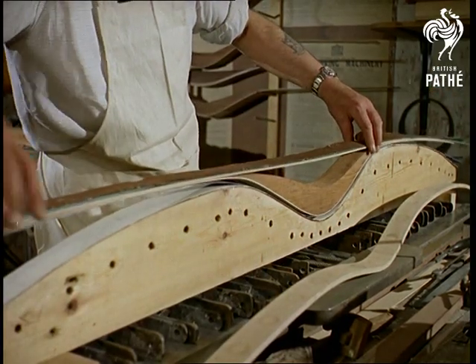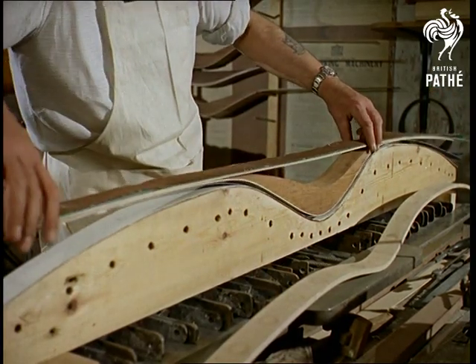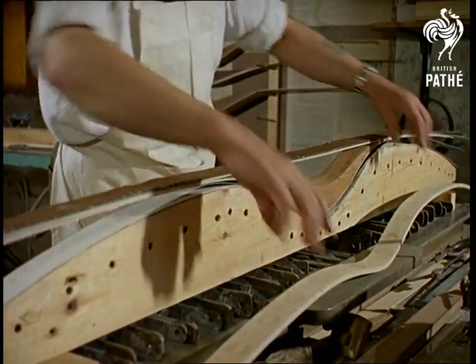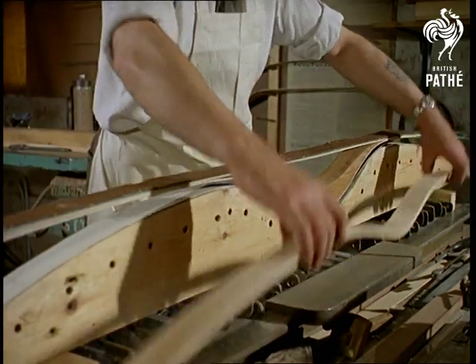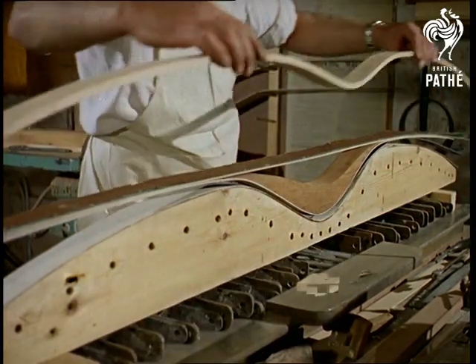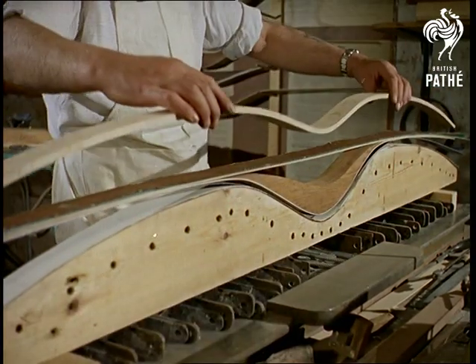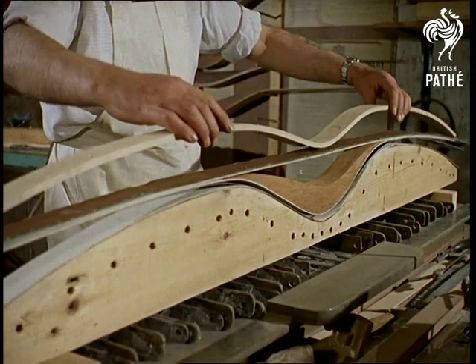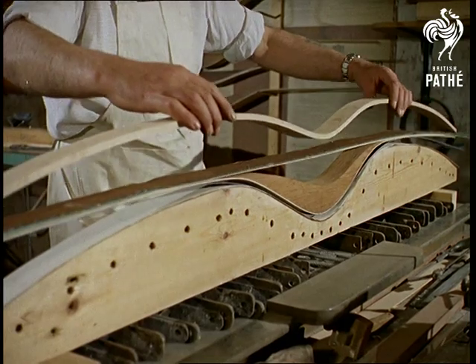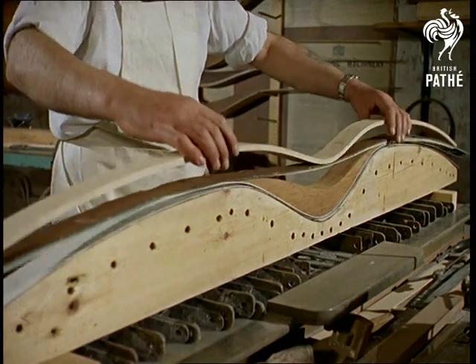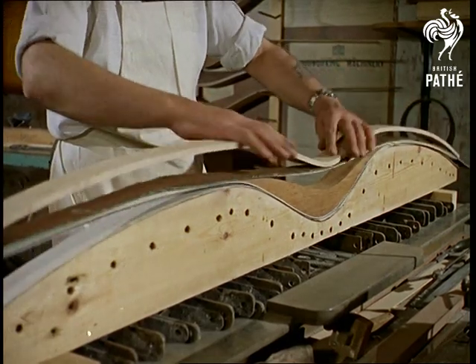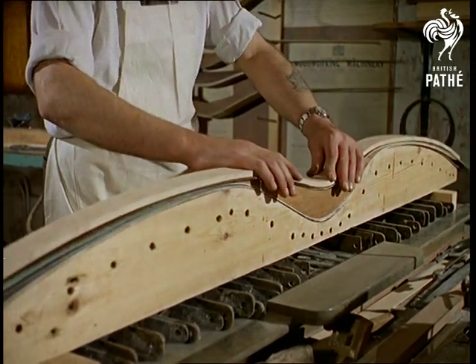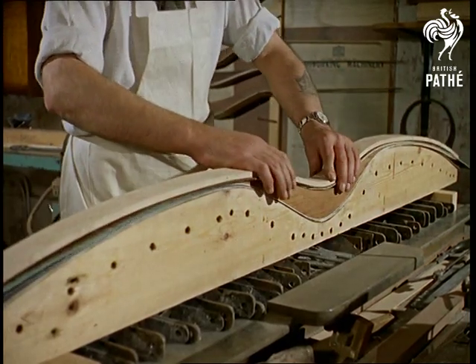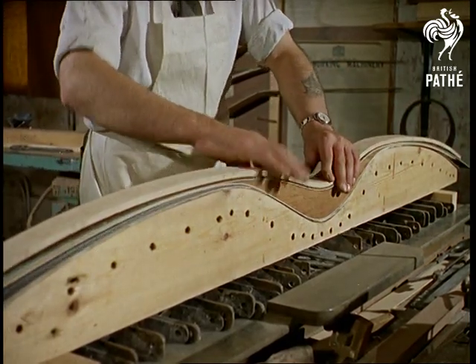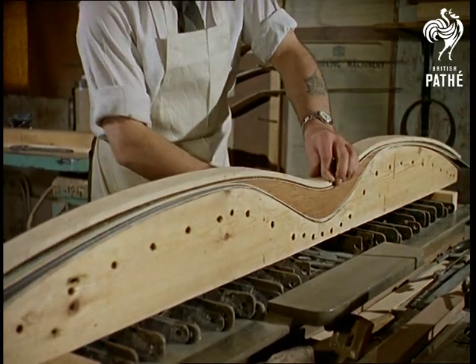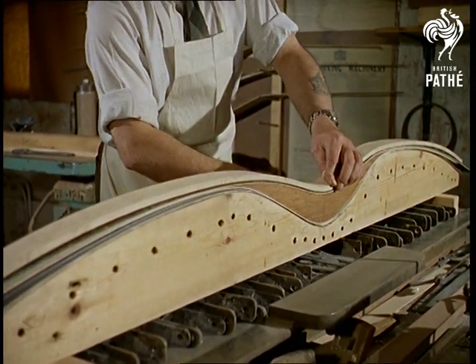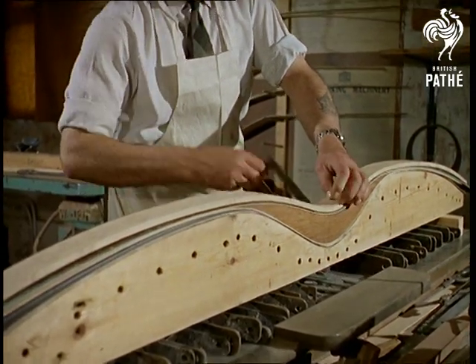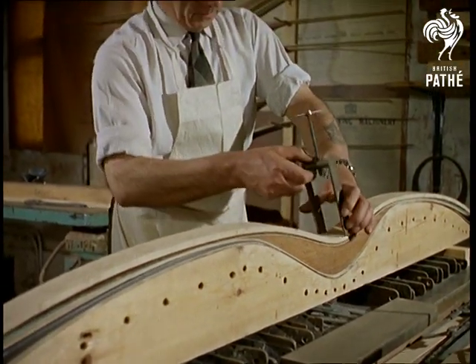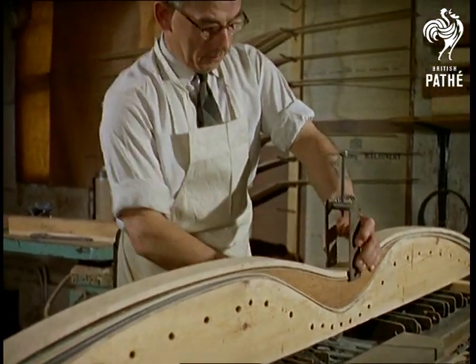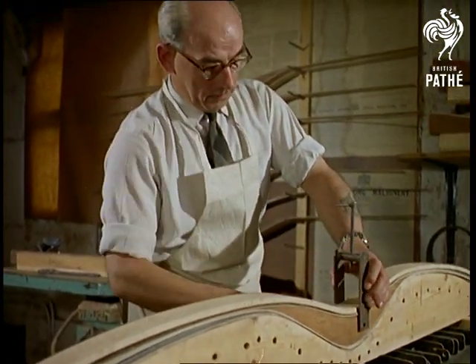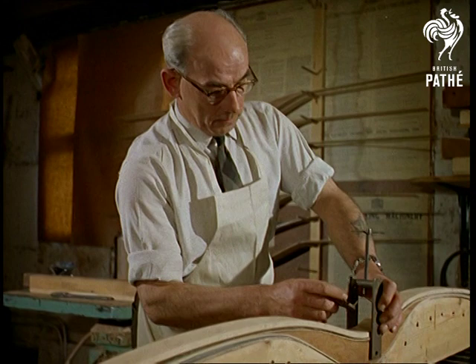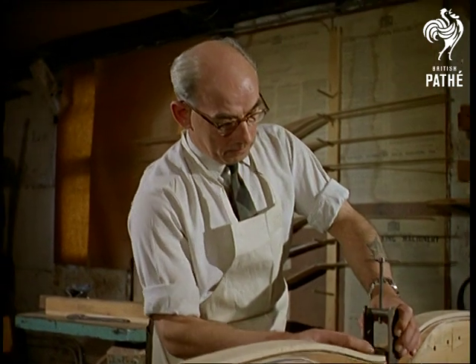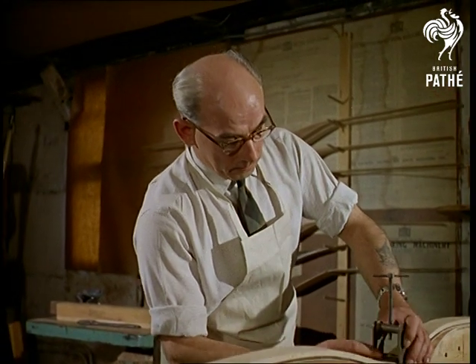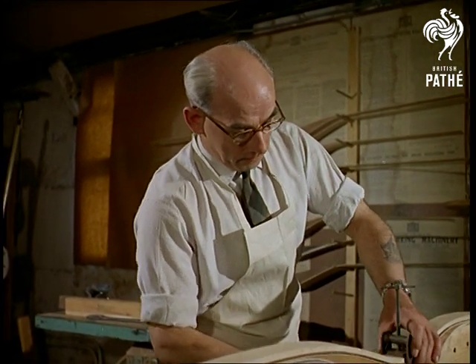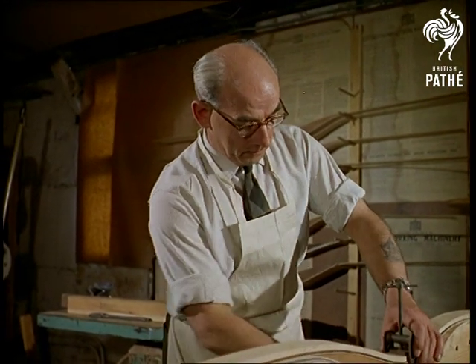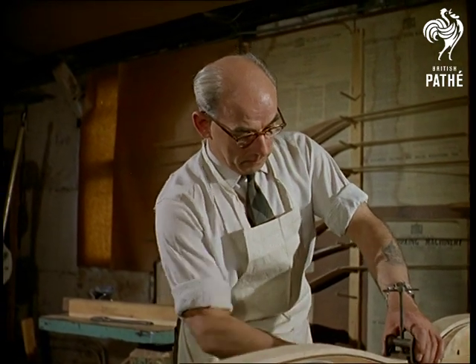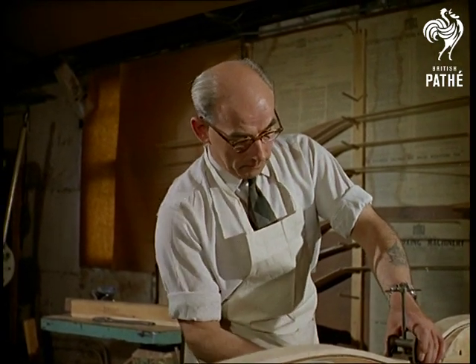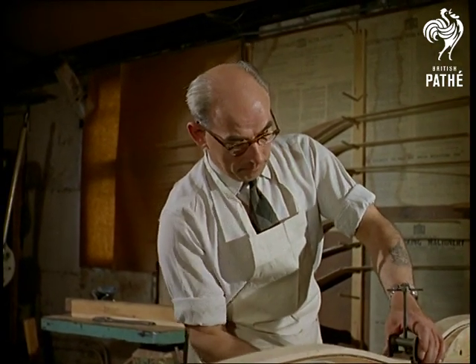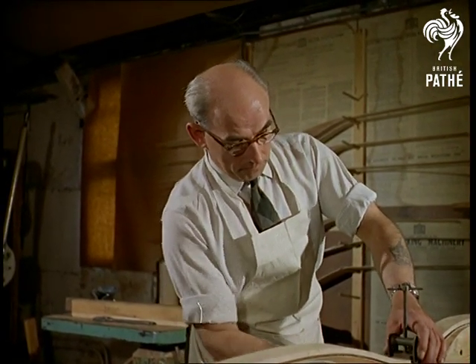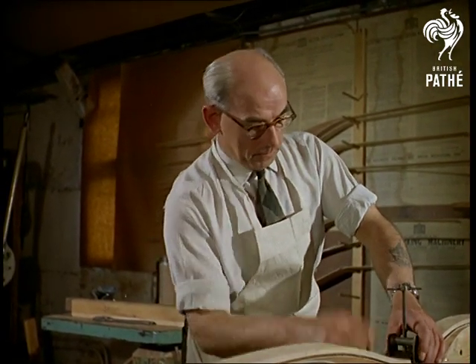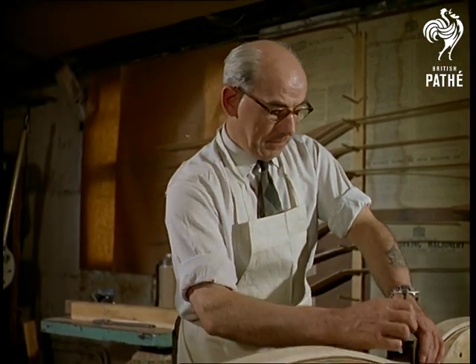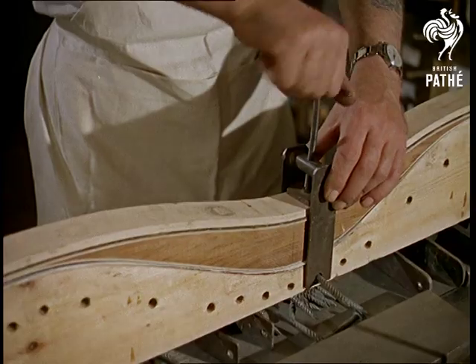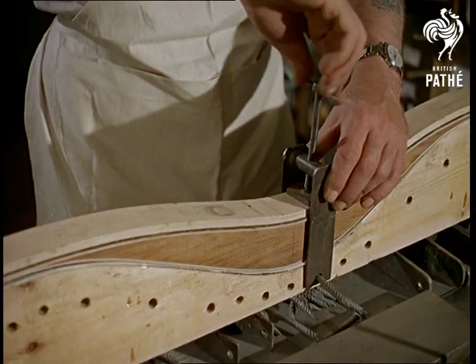Much more complex than the bows of Robin Hood's days, the body of the modern bow is made from laminated rosewood and maple. The laminates are glued together, emerging from the jig in one piece before being shaped on the sanding machine.